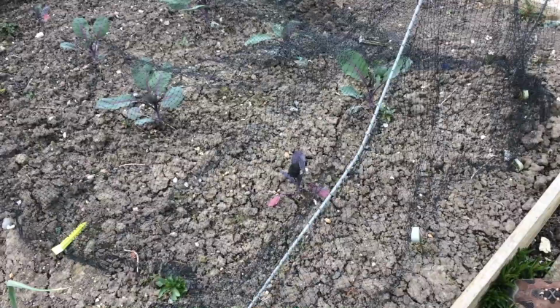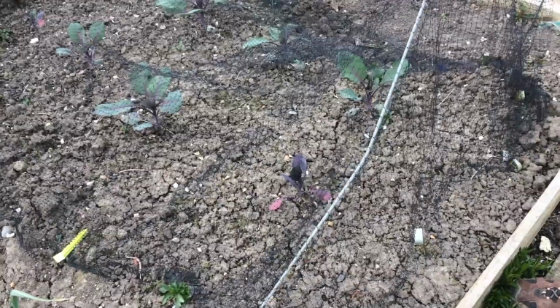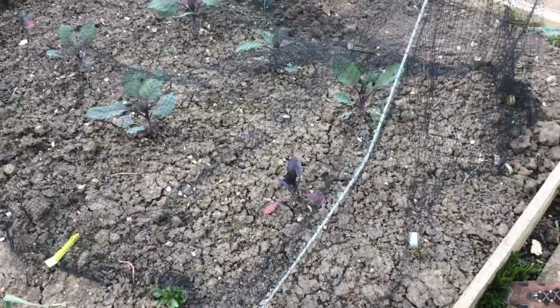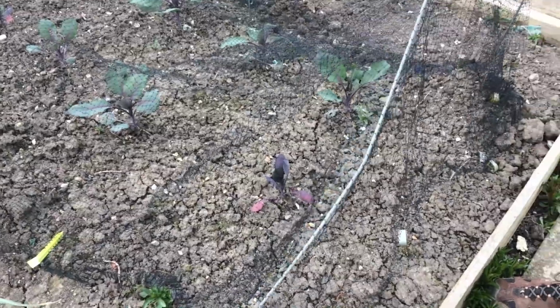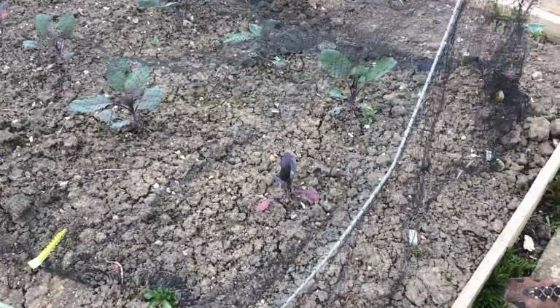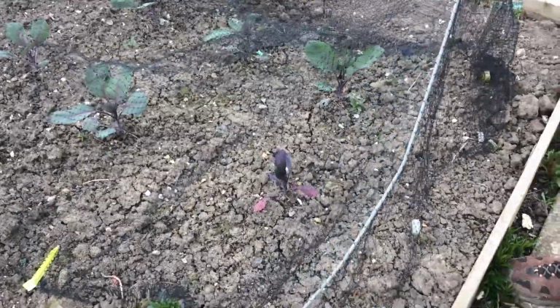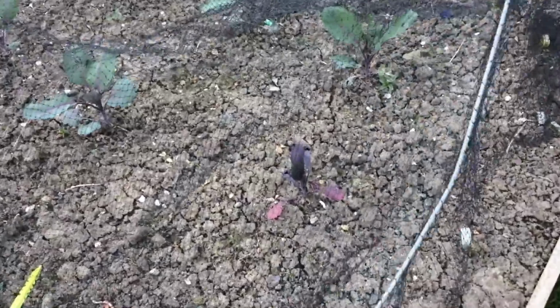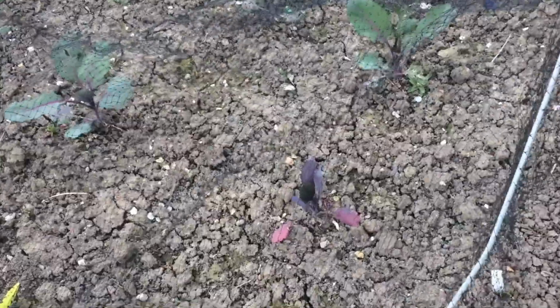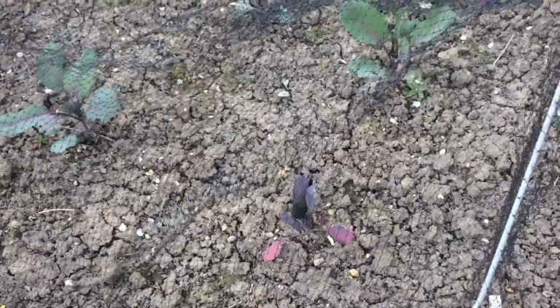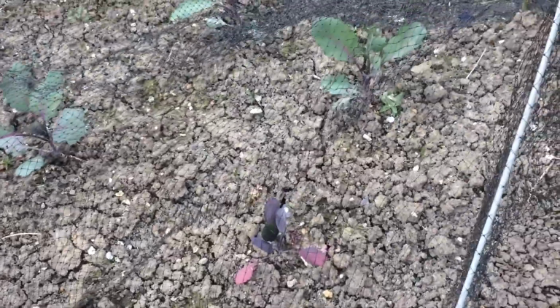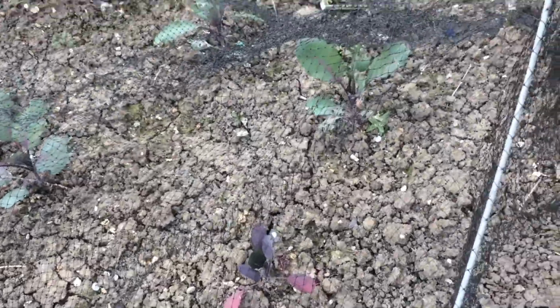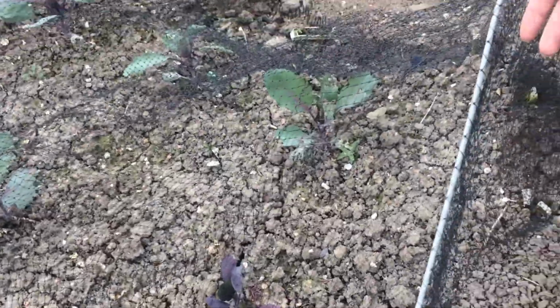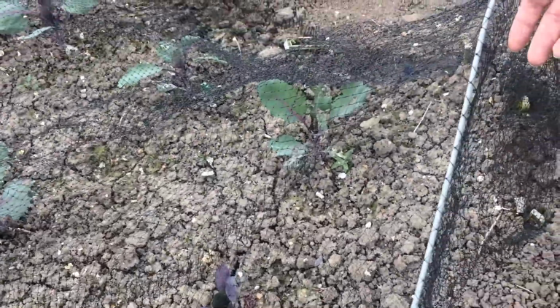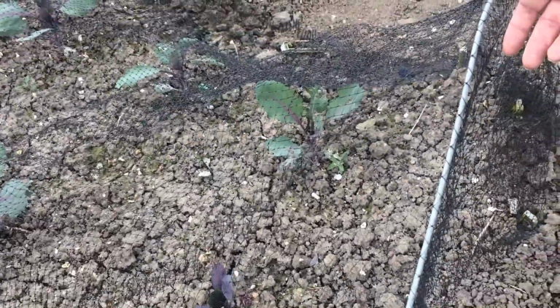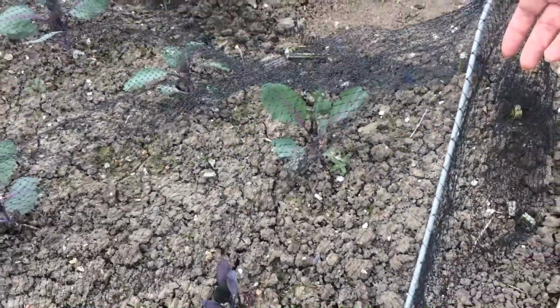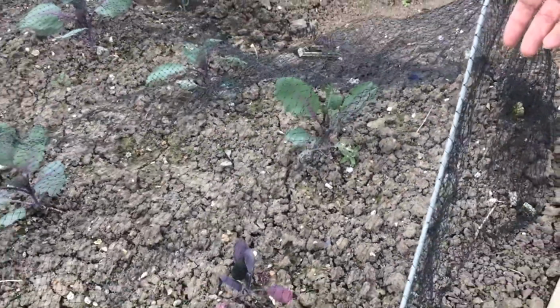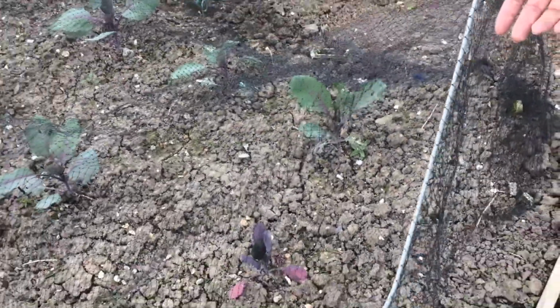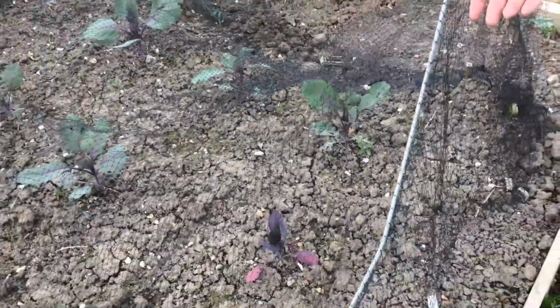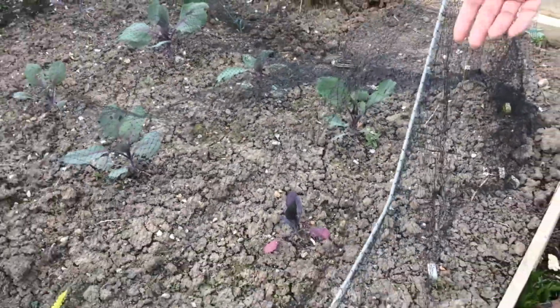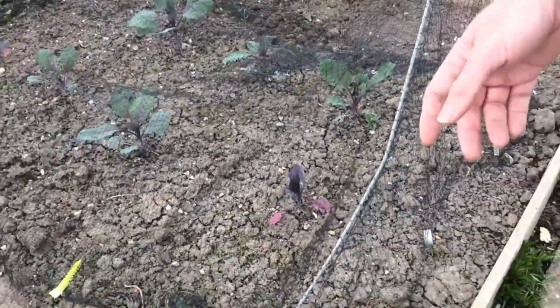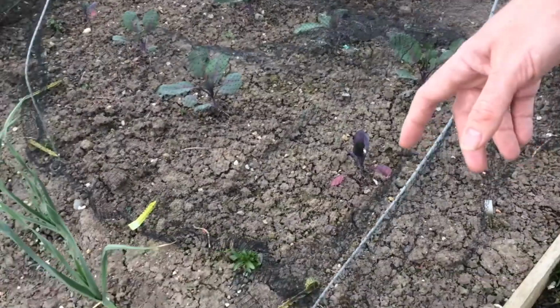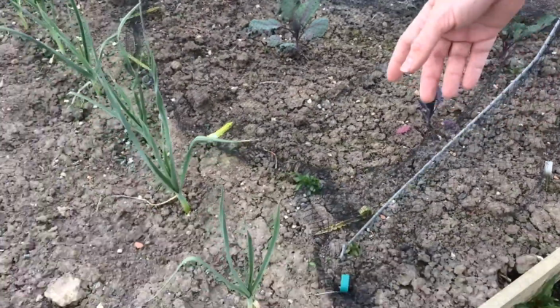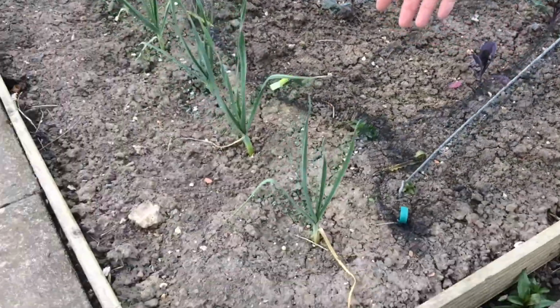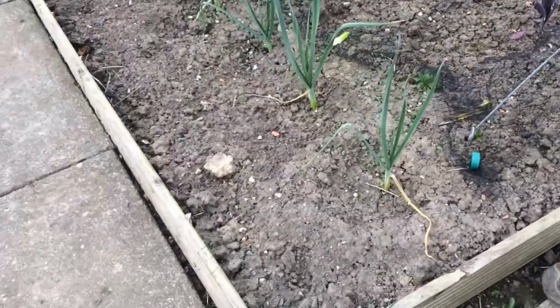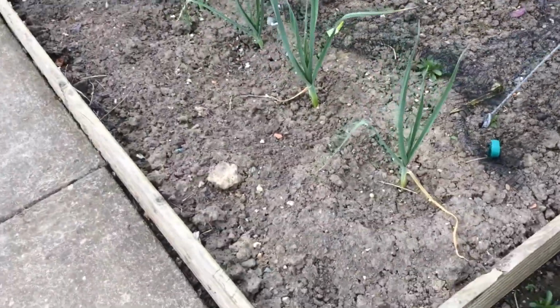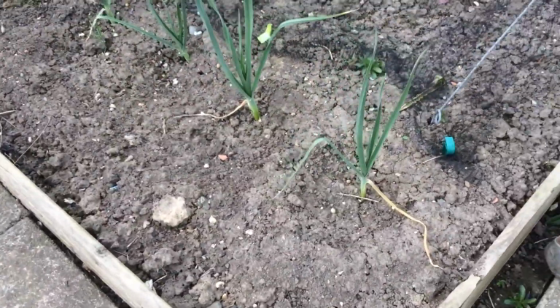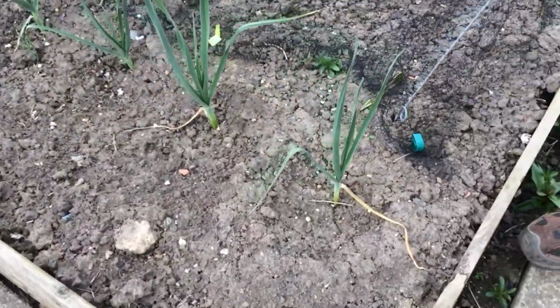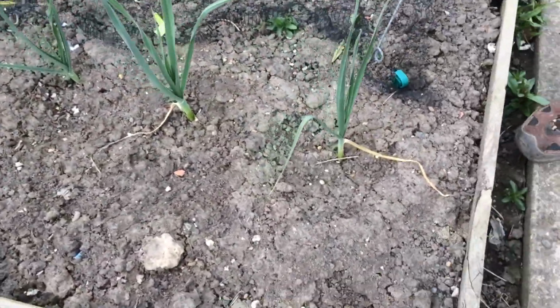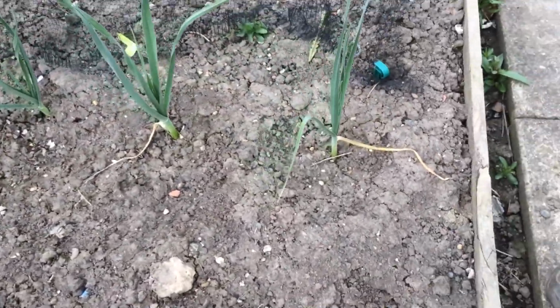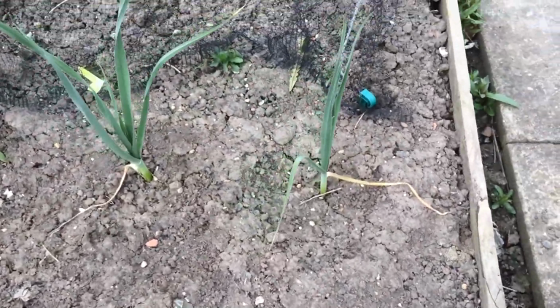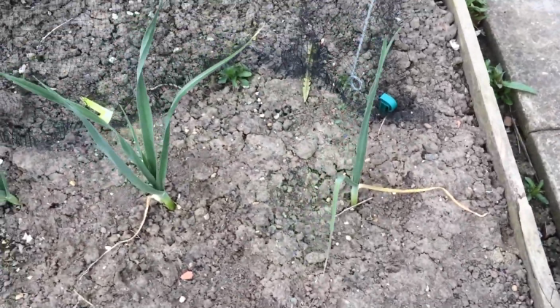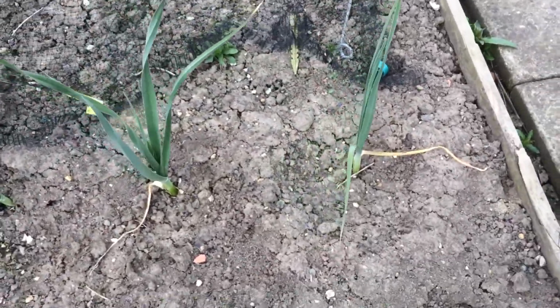In this bed we have red cabbage — they're starting to produce quite a few leaves now so they're looking pretty healthy. And over here these are the leeks I planted late in the last season.